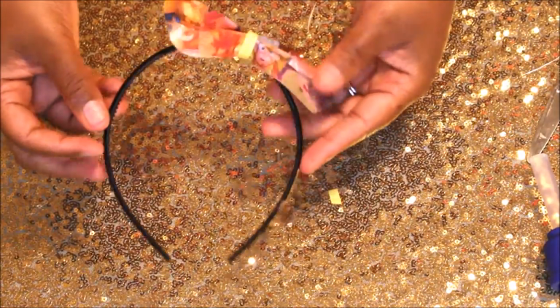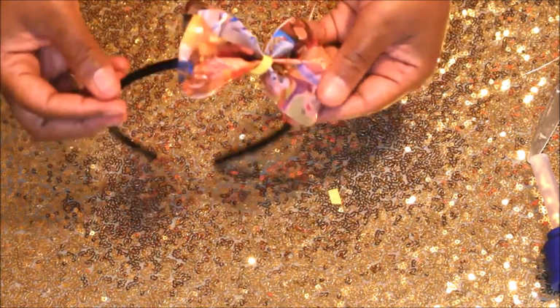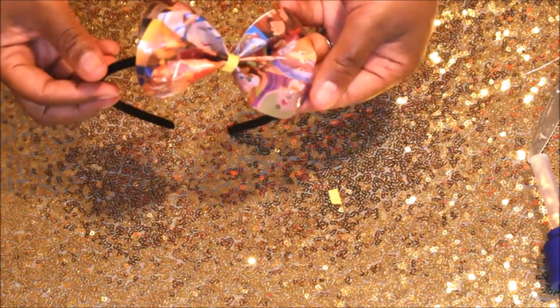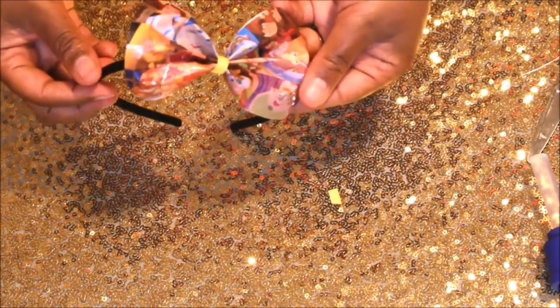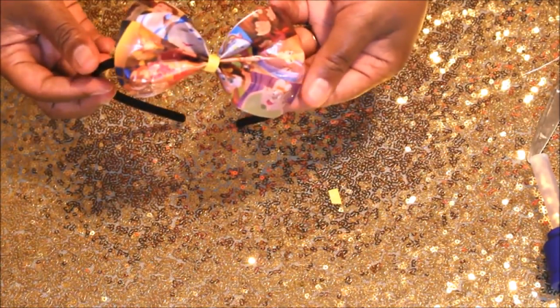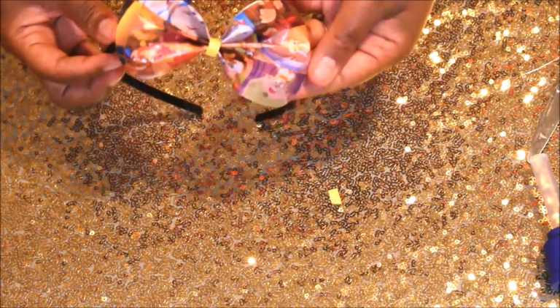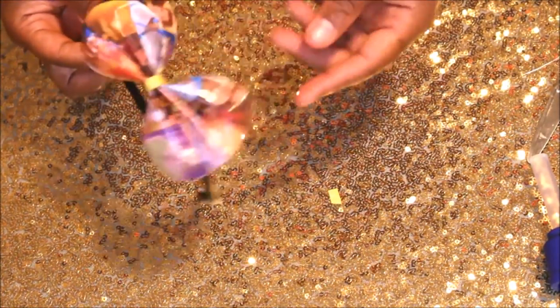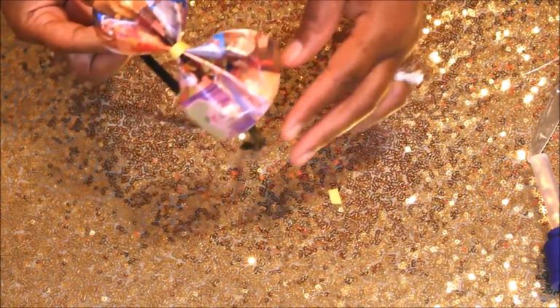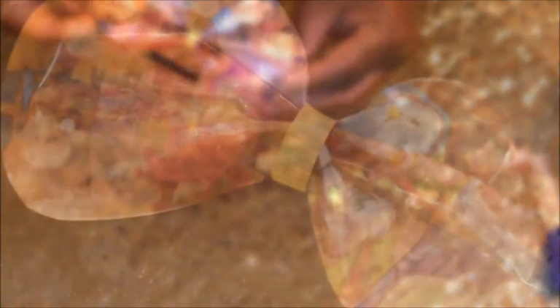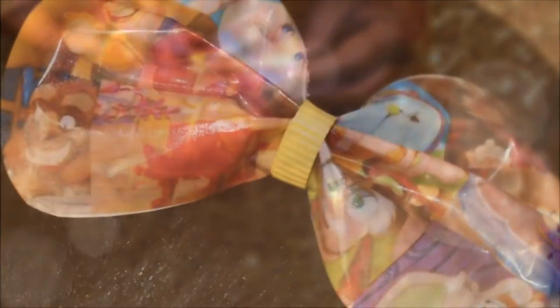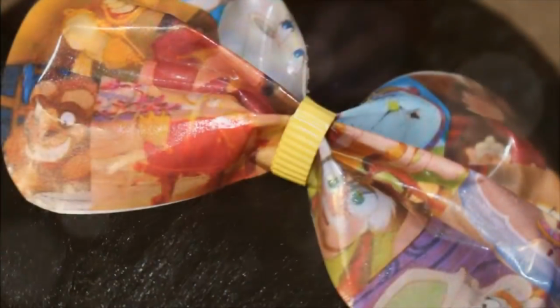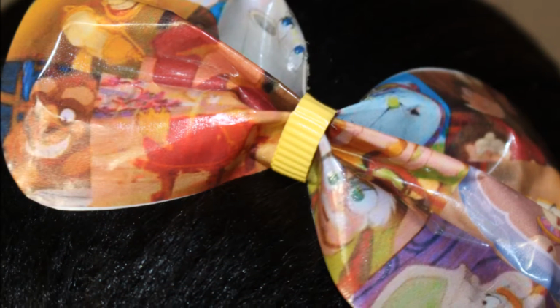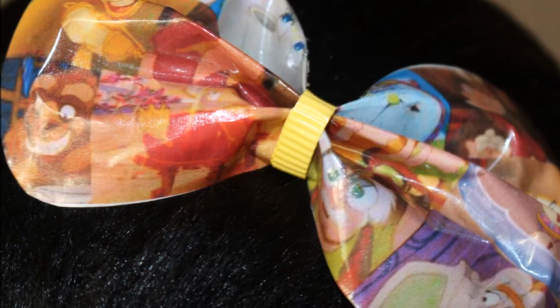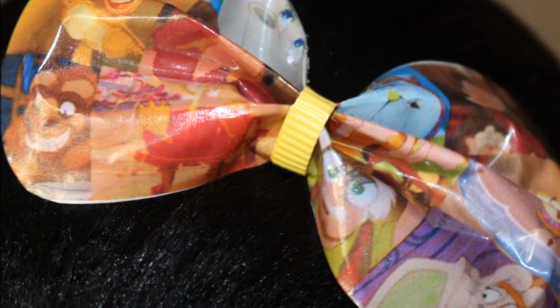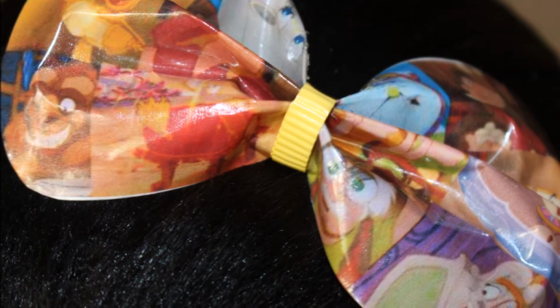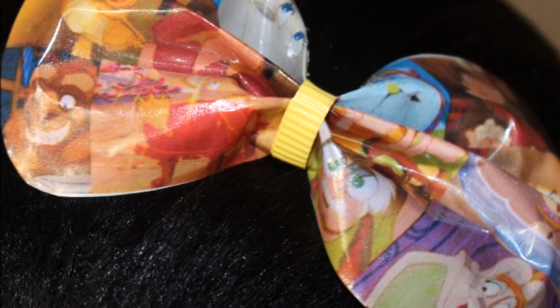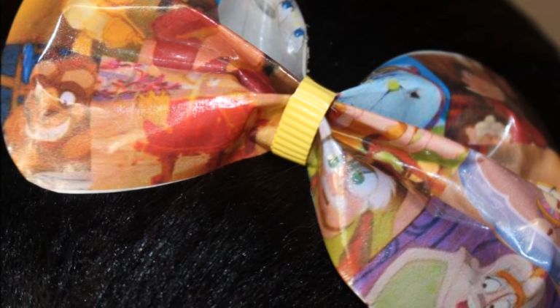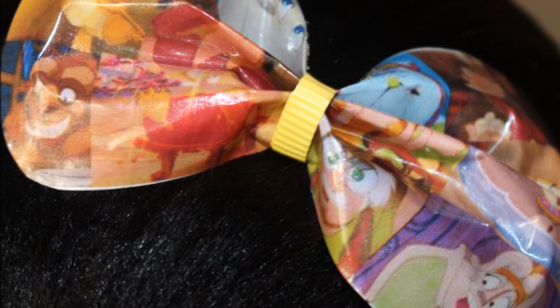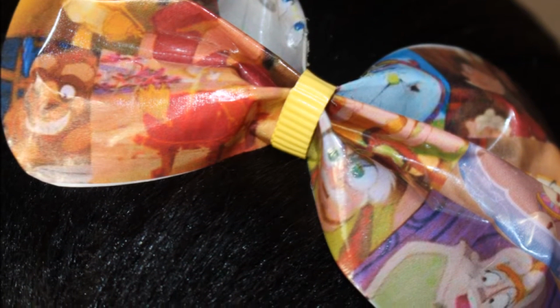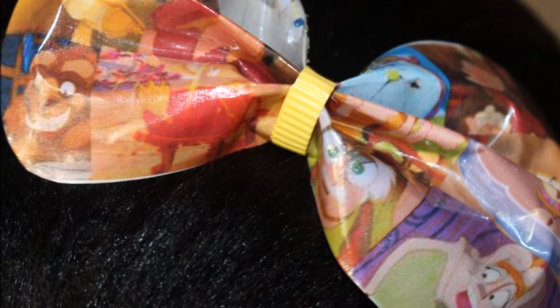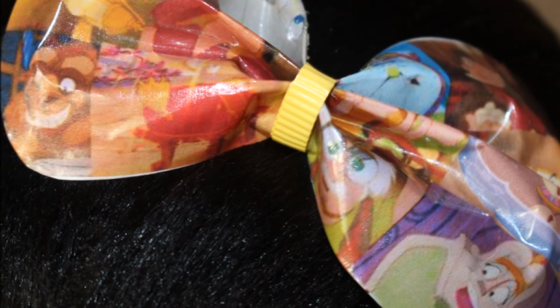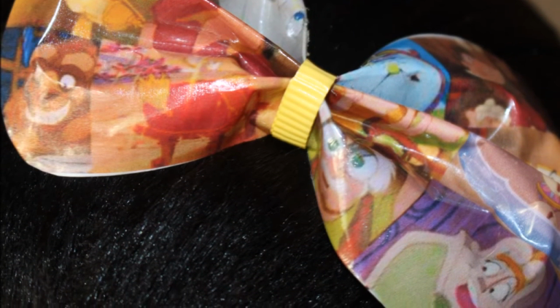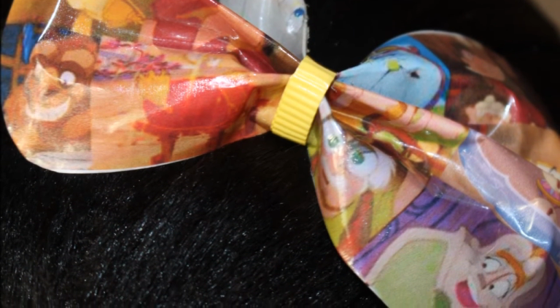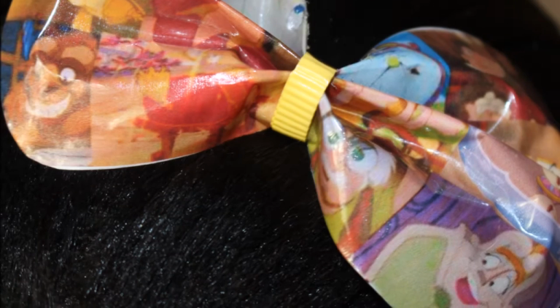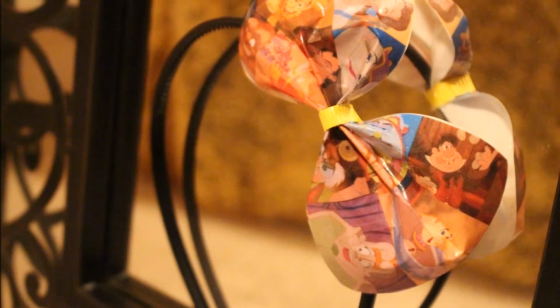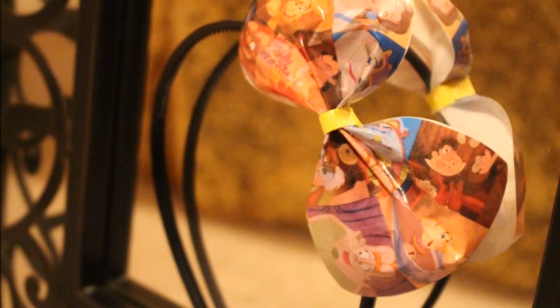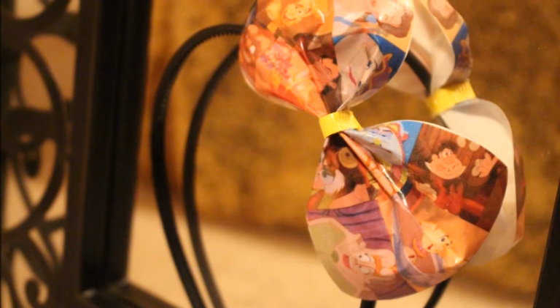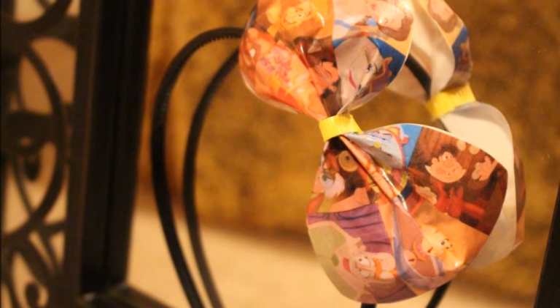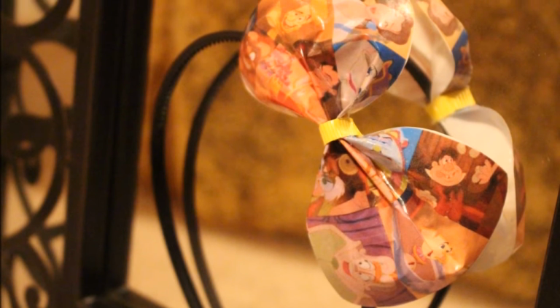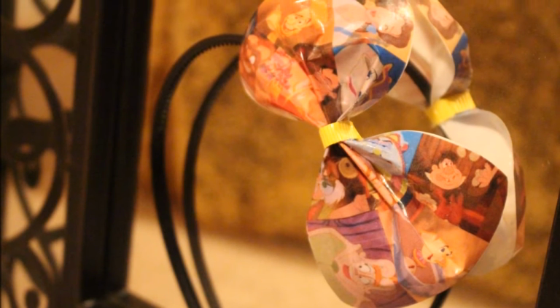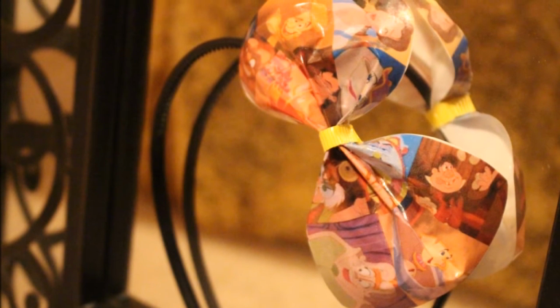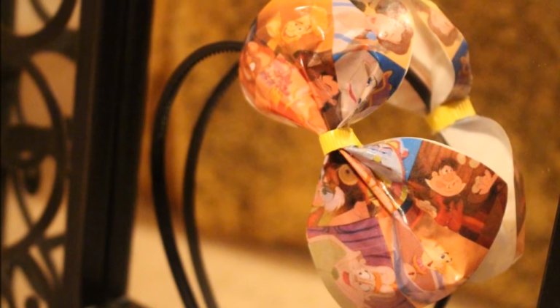And that's it! It's very simple and easy to do and I'm pretty sure the little girls in your life would love it. The good thing about this project is that you can also do this with any picture that you want. Hope you guys enjoyed it — thanks for watching.